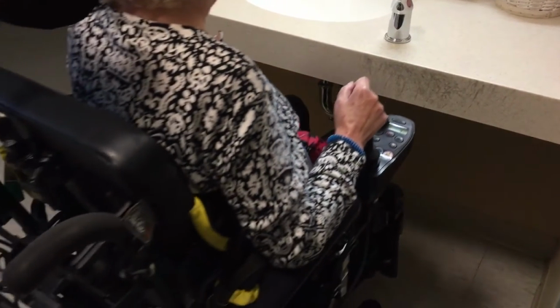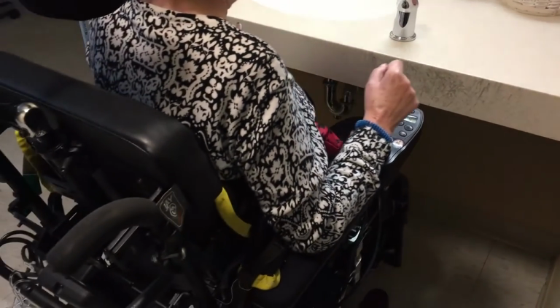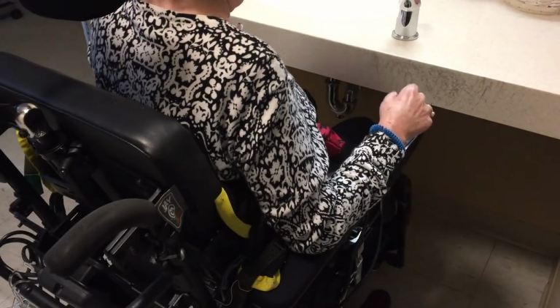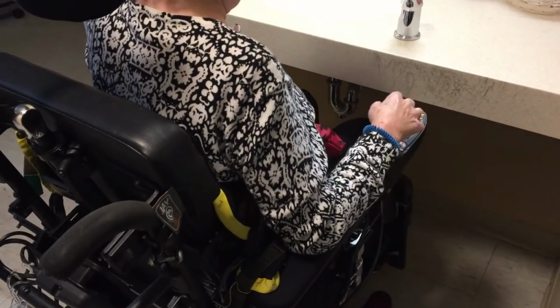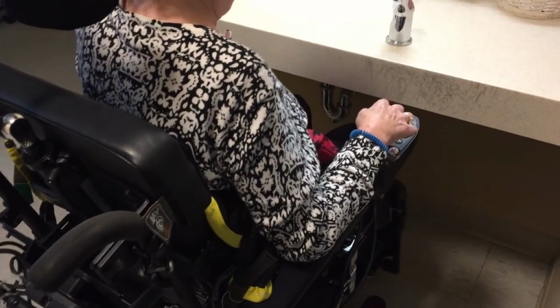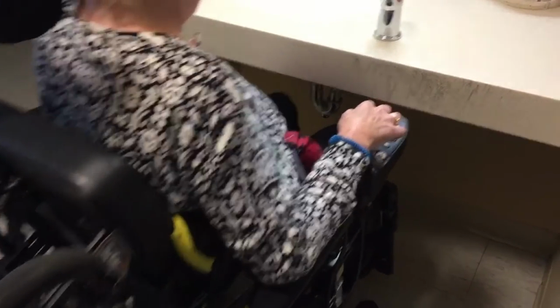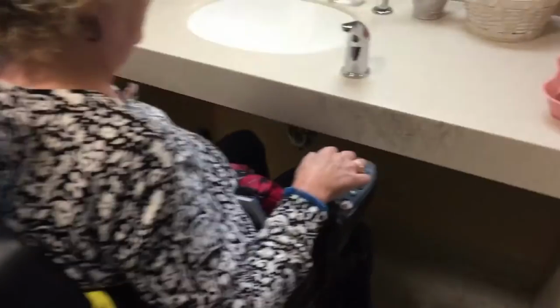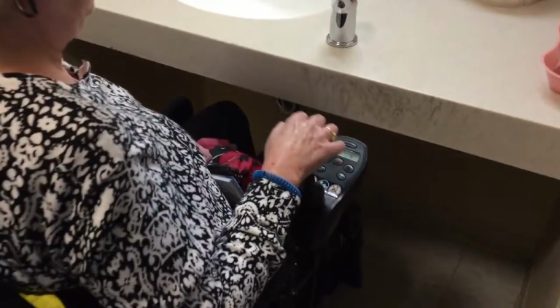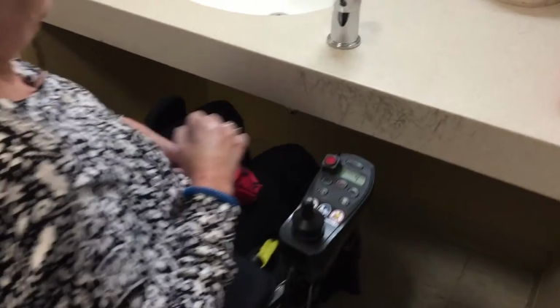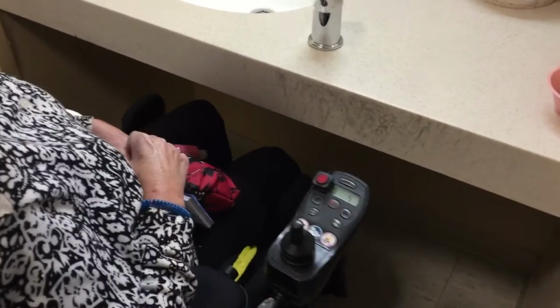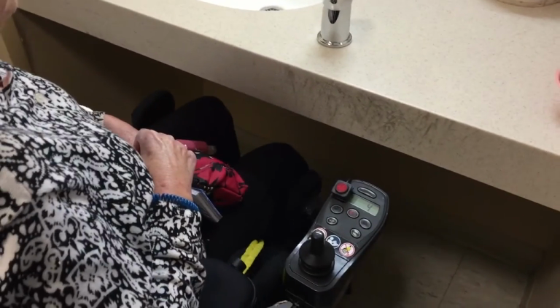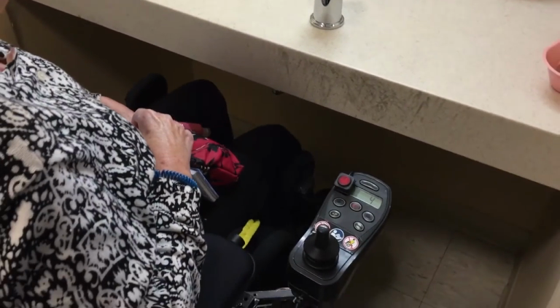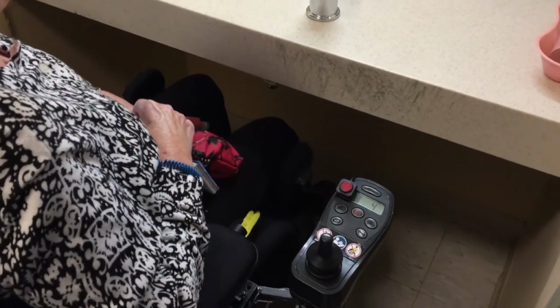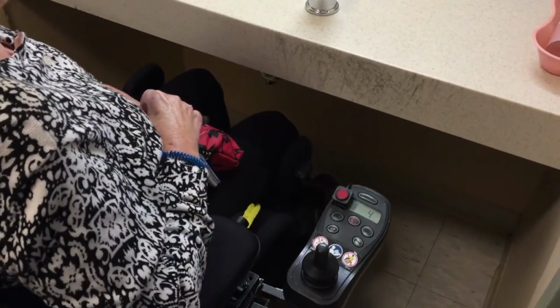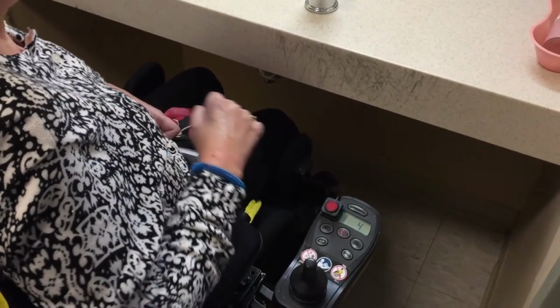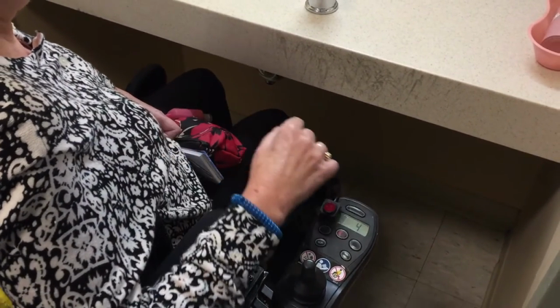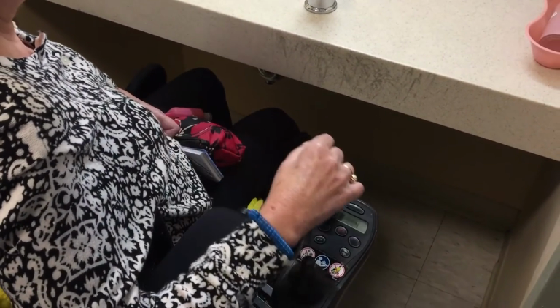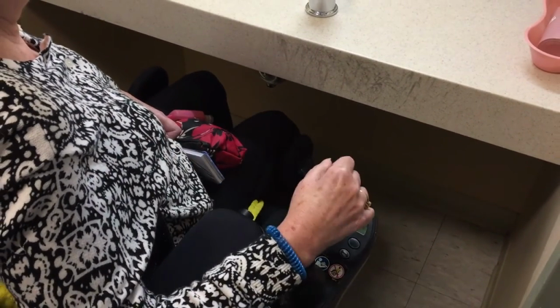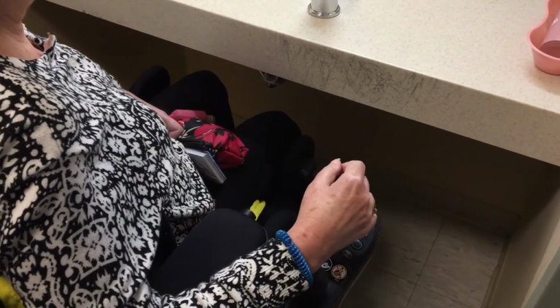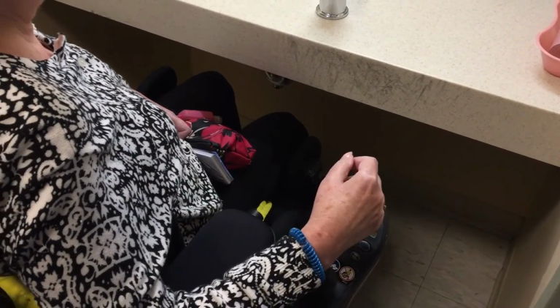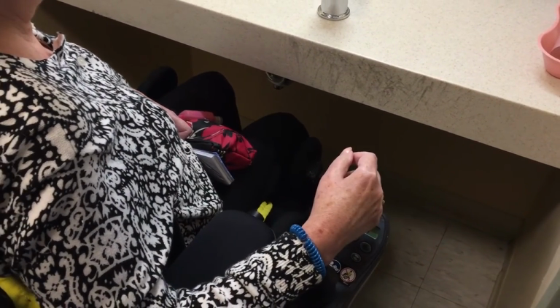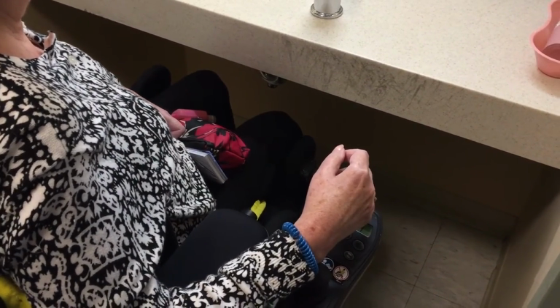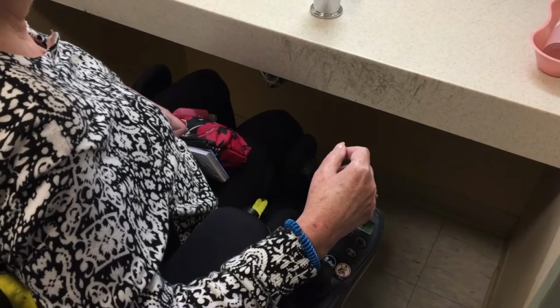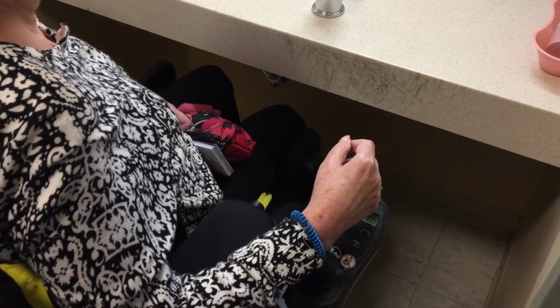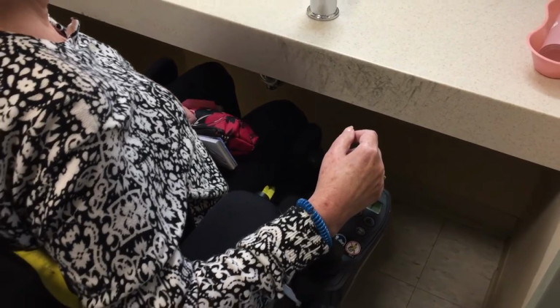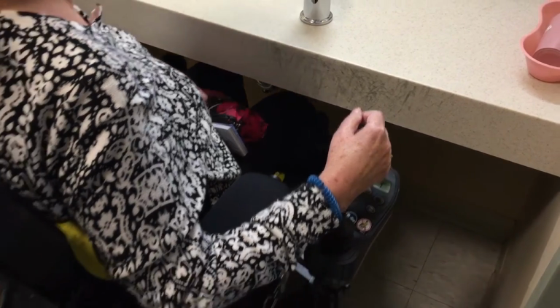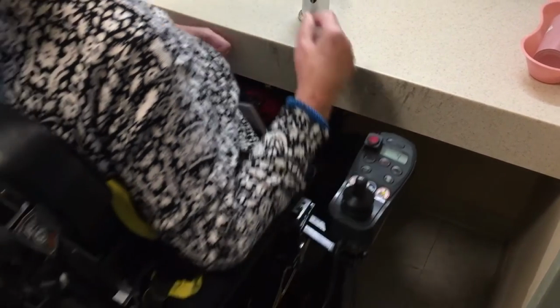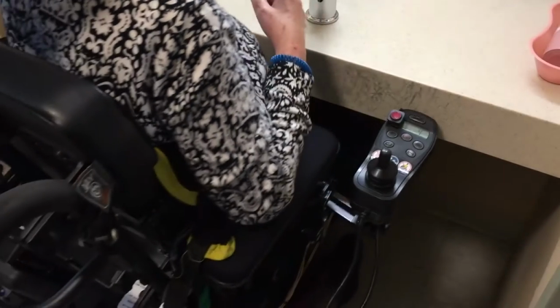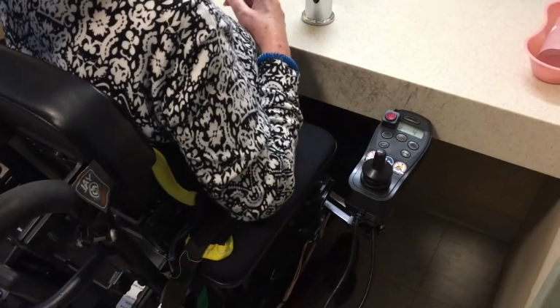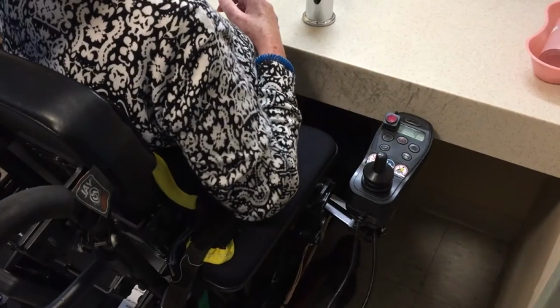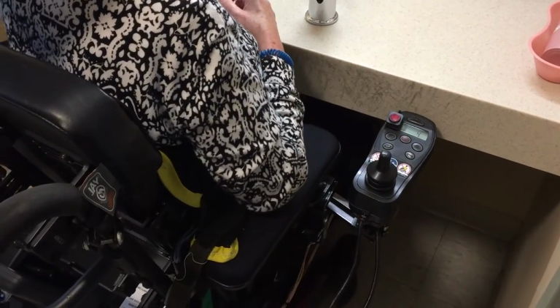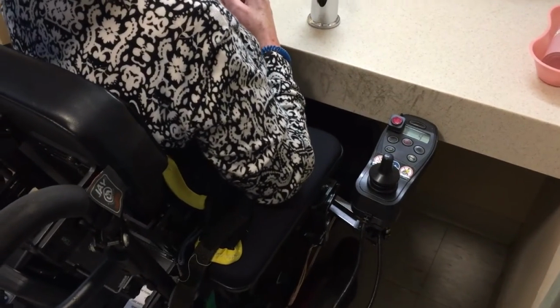And the best way that it helps is with using the vanity sink. I just think this is the be-all and end-all — it's made my life so much easier.